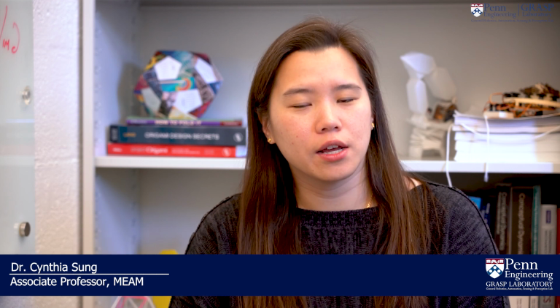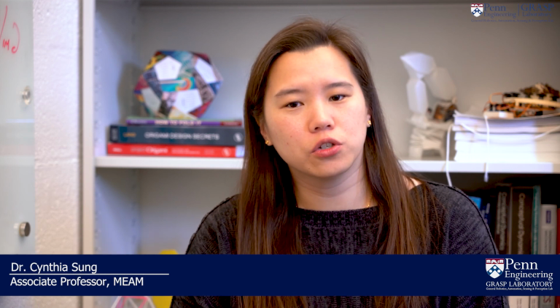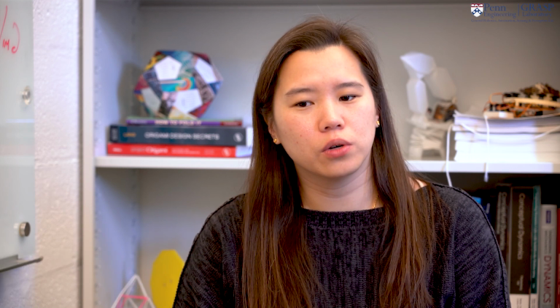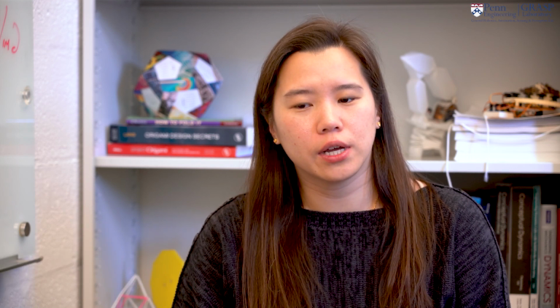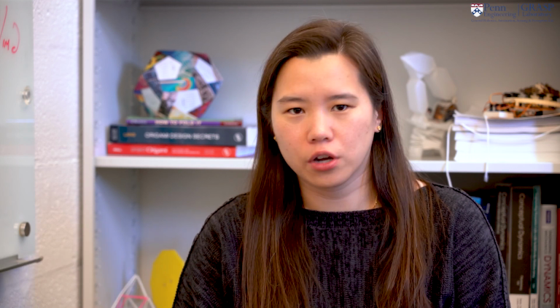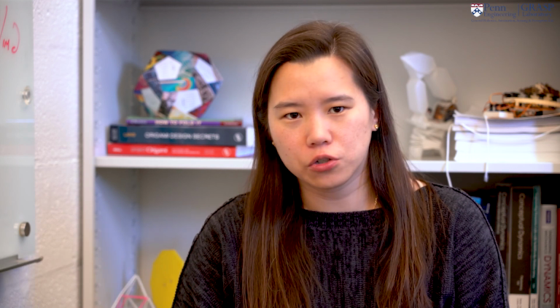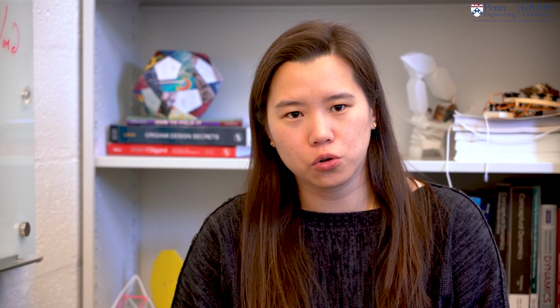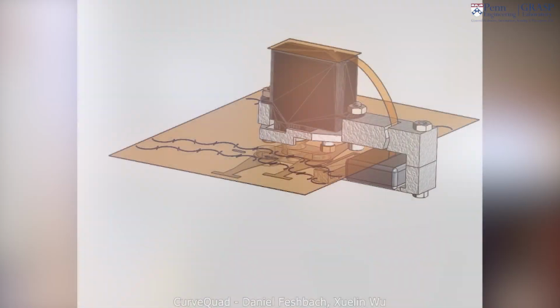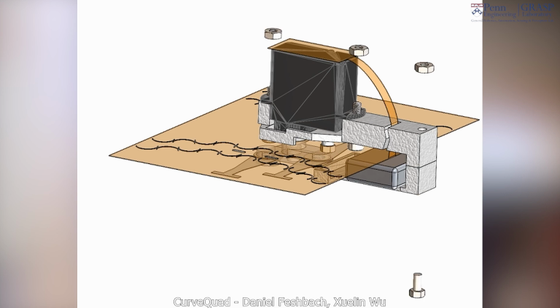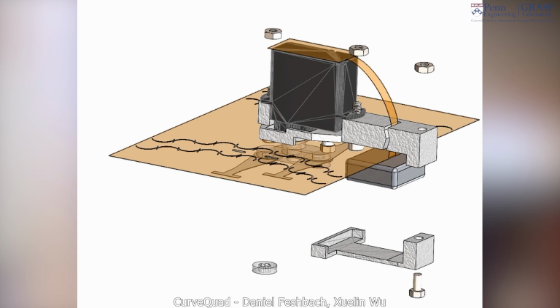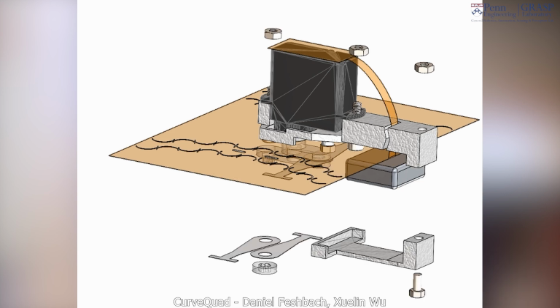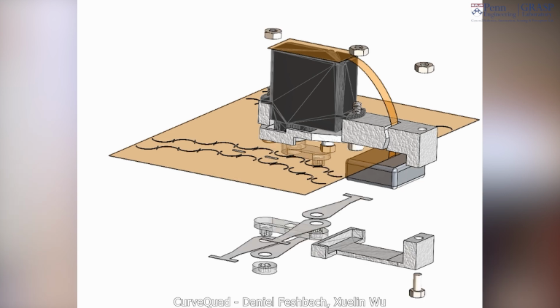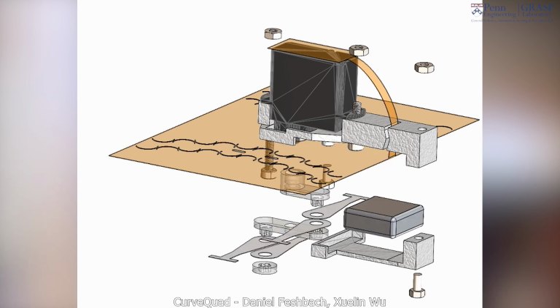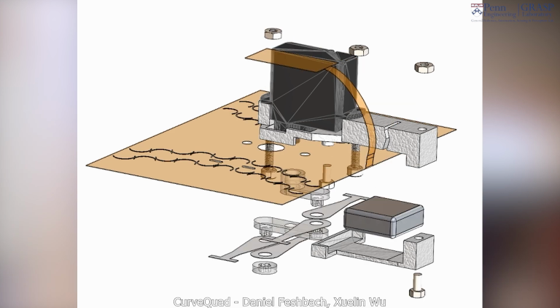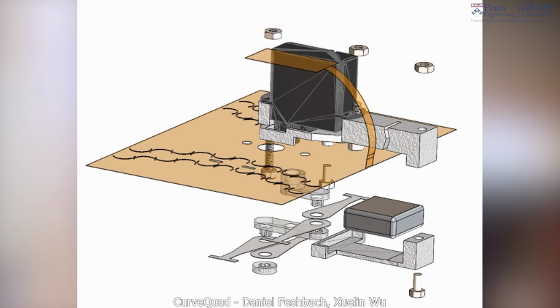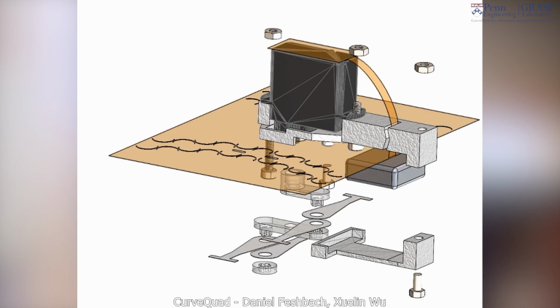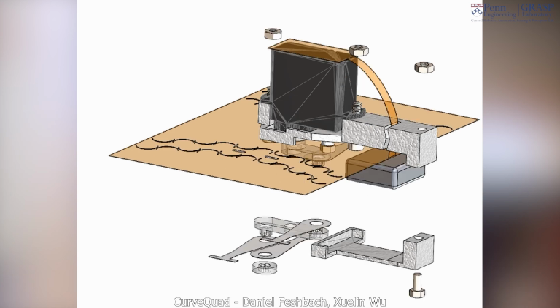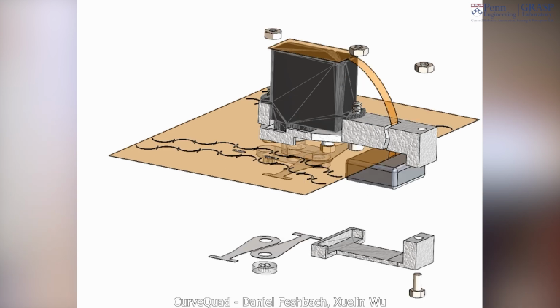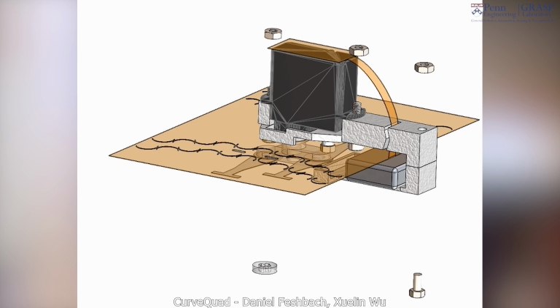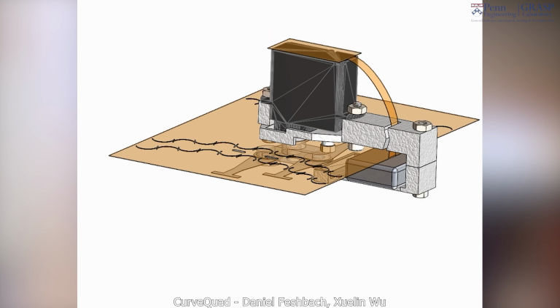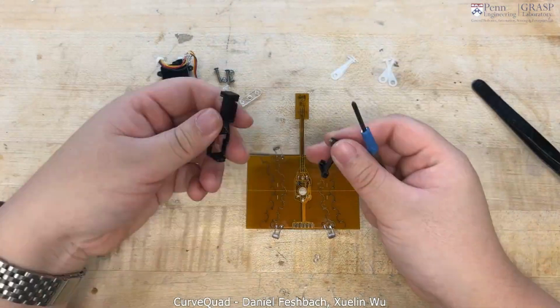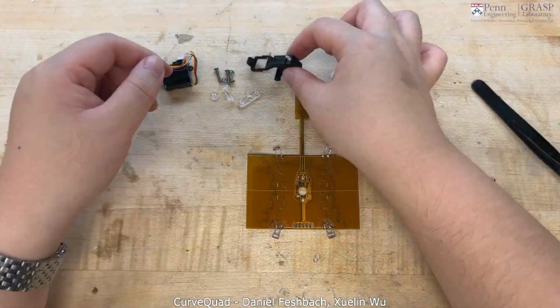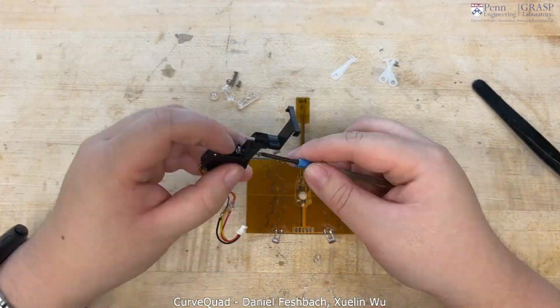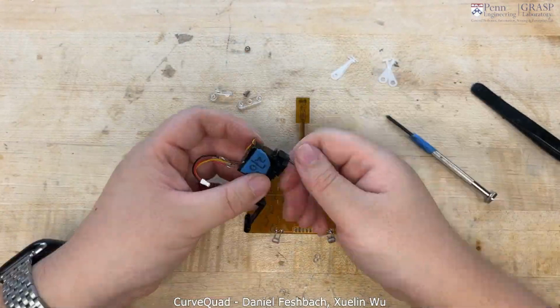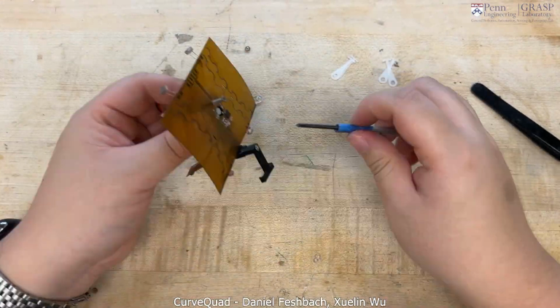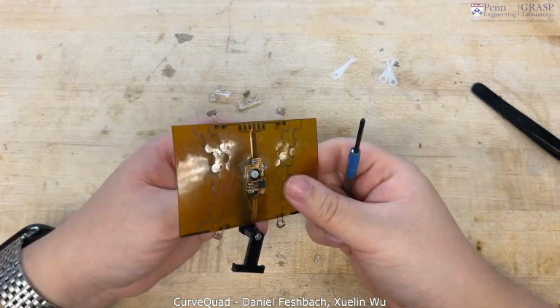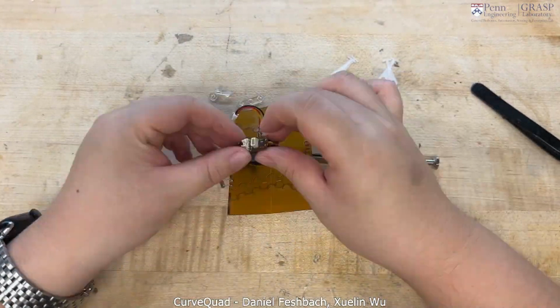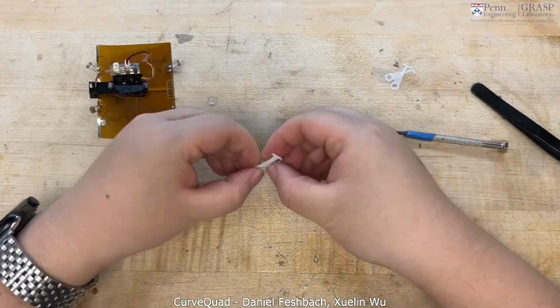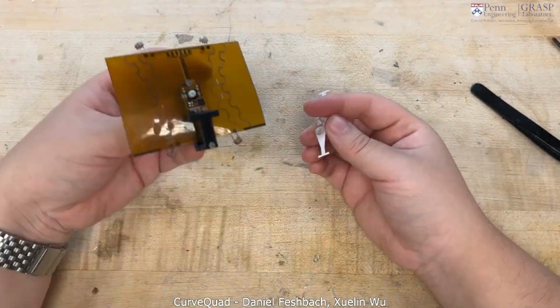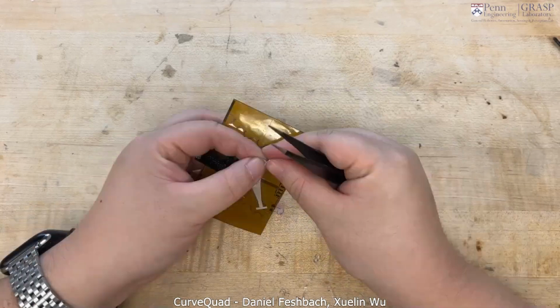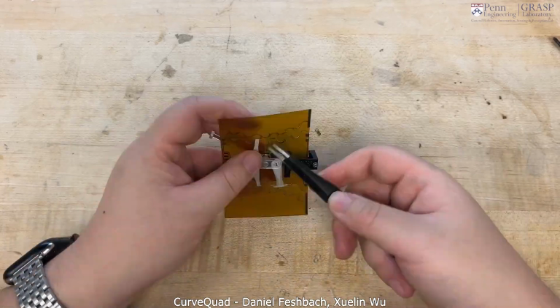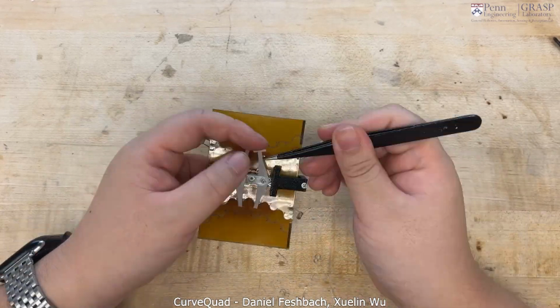They allow us to integrate electronics, actuation, and control directly into the robot body without having to think about complex 3D assembly. And as an additional benefit, they also allow us to make structures that reconfigure, so we can potentially create robots that self-assemble or deploy on site.